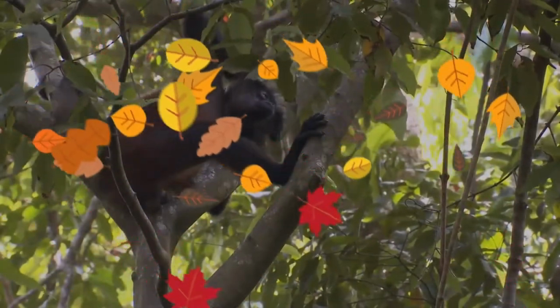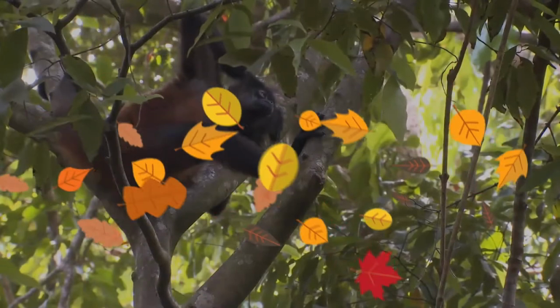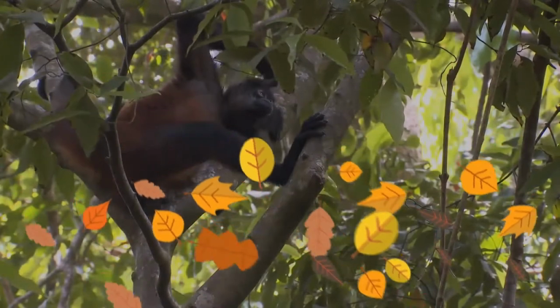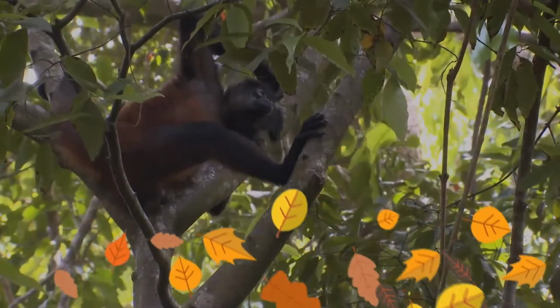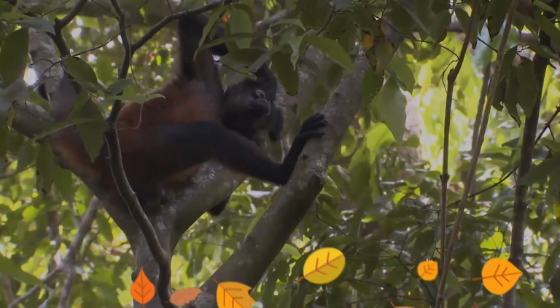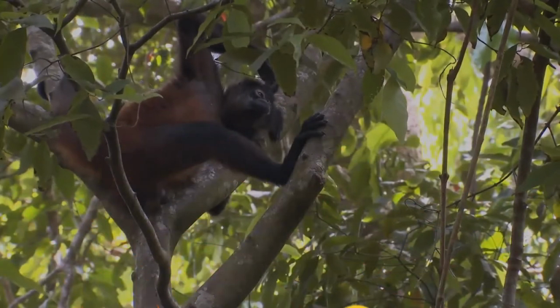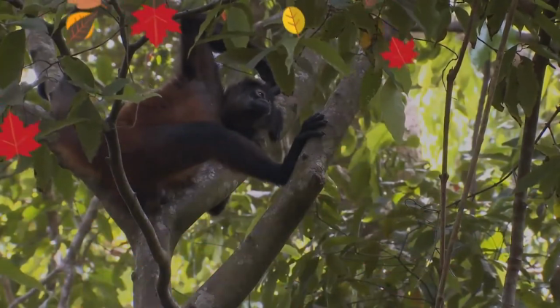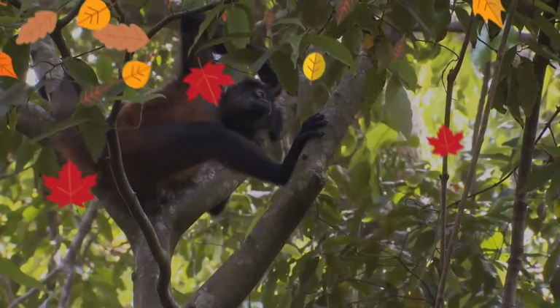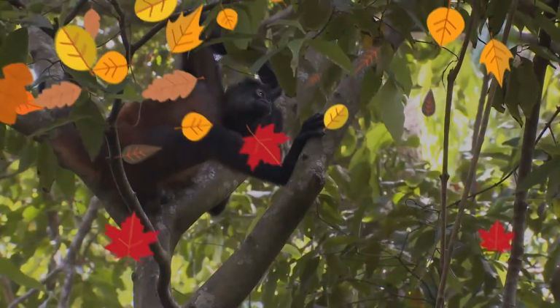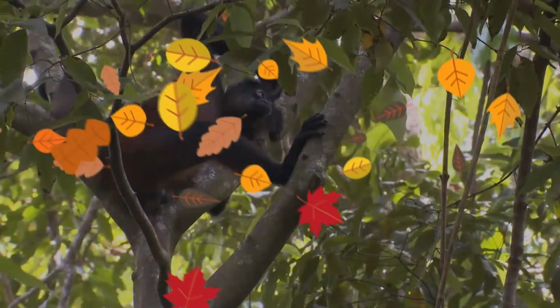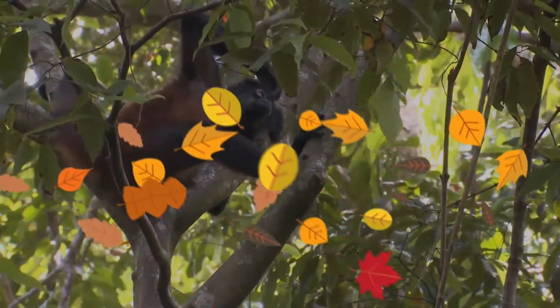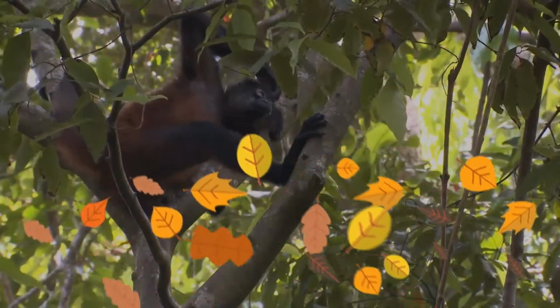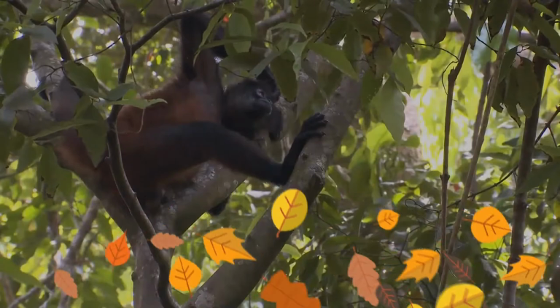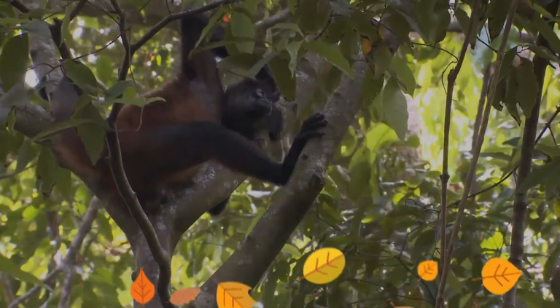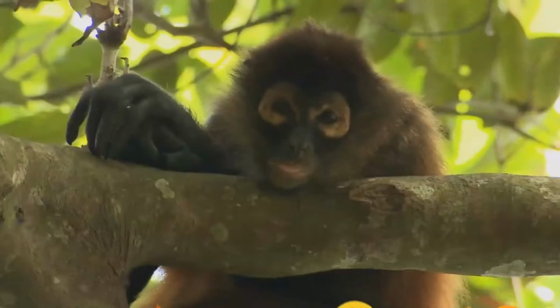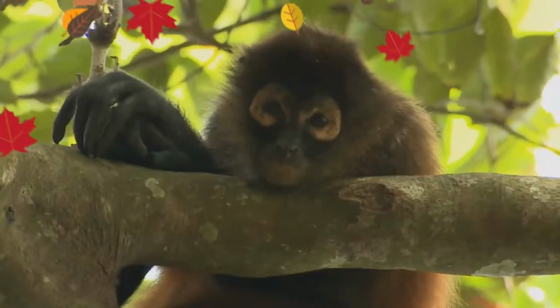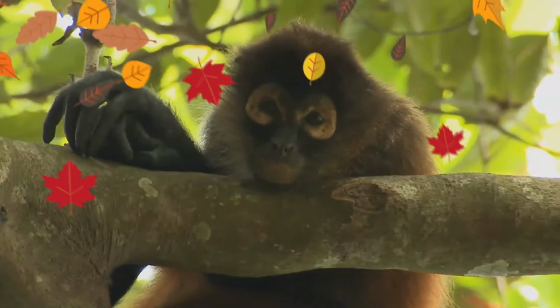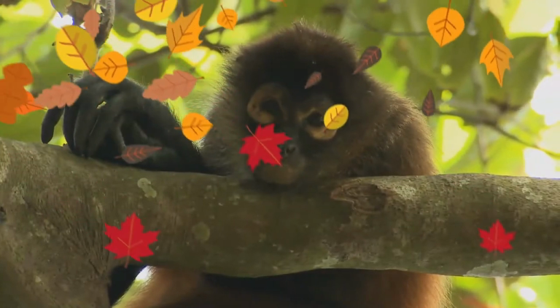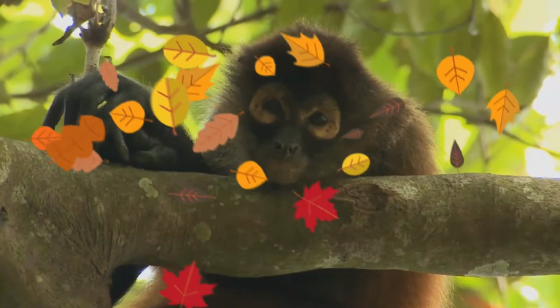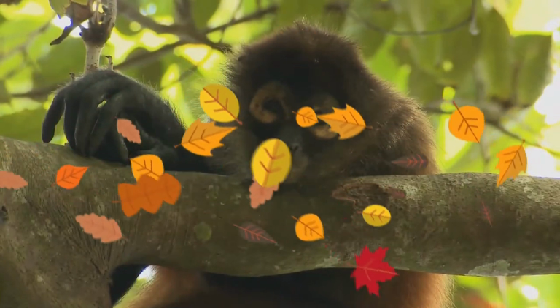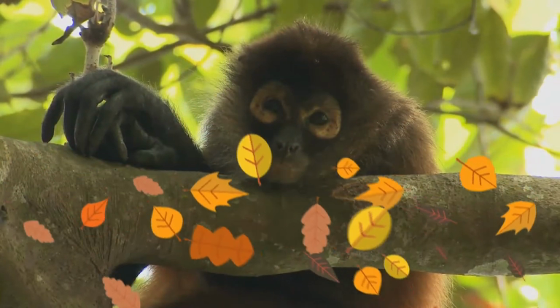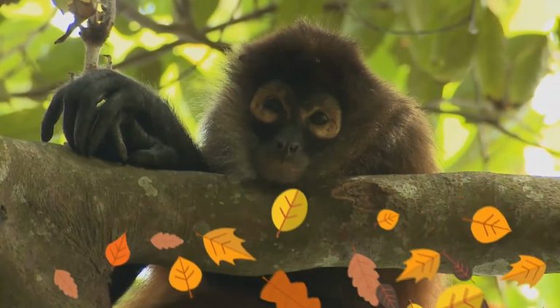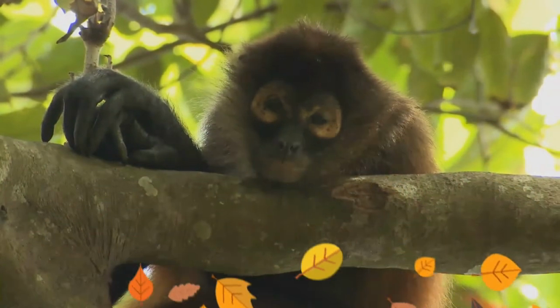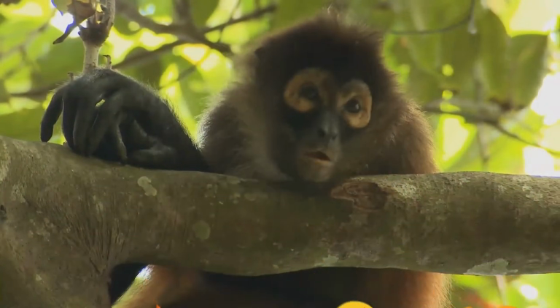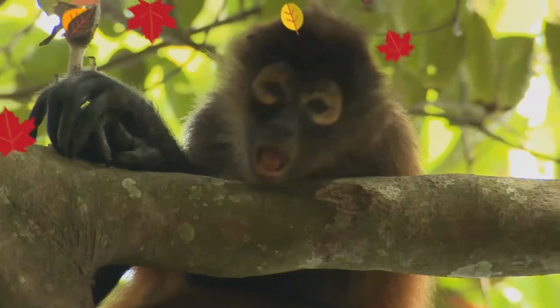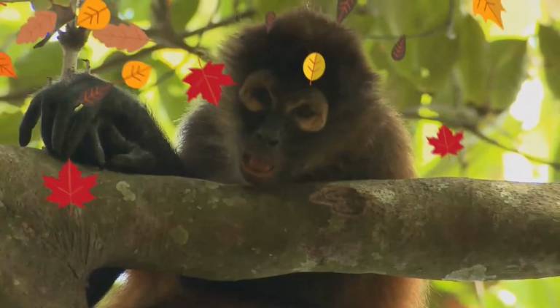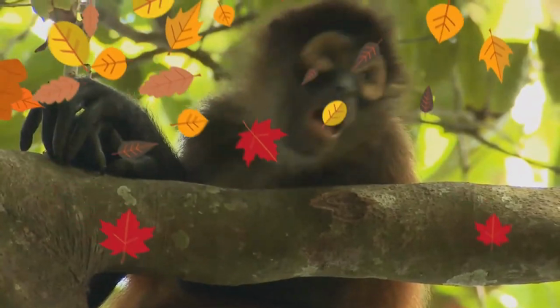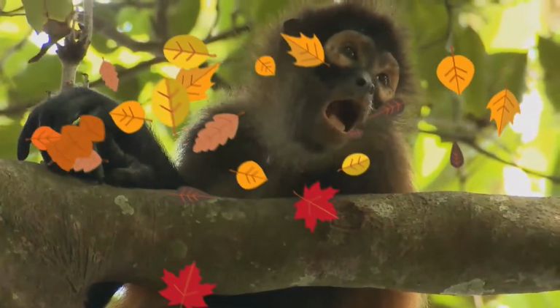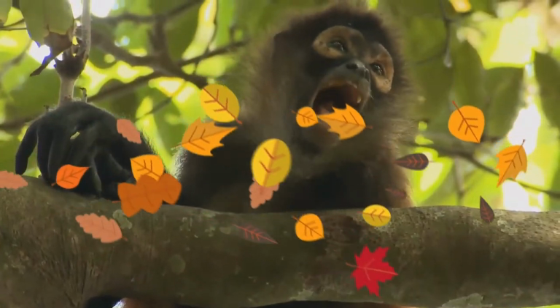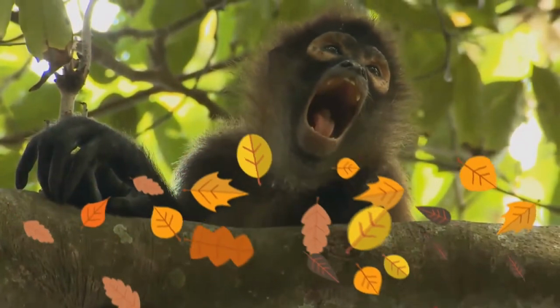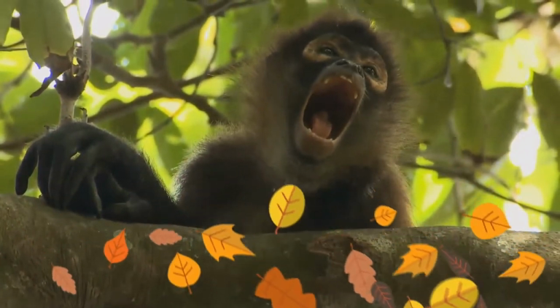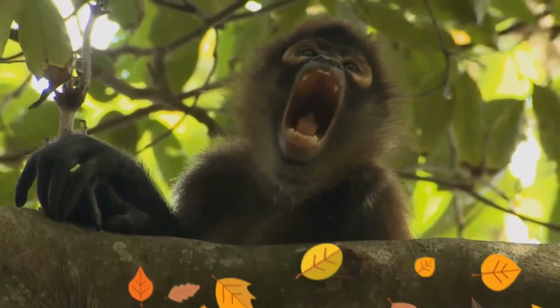It is one of the largest New World monkeys, often weighing as much as nine kilograms. Its arms are significantly longer than its legs, and its prehensile tail can support the entire weight of the monkey and is used as an extra limb.